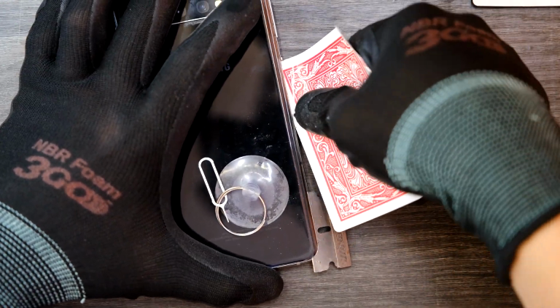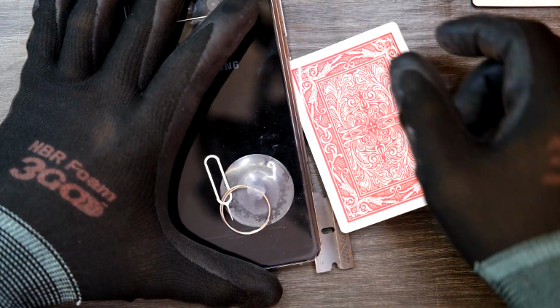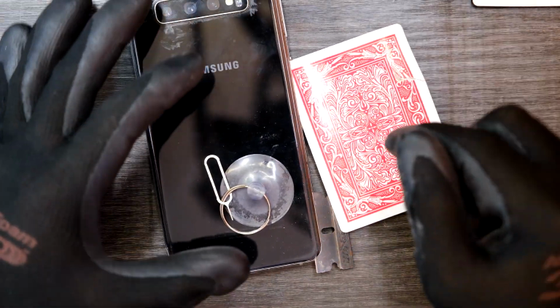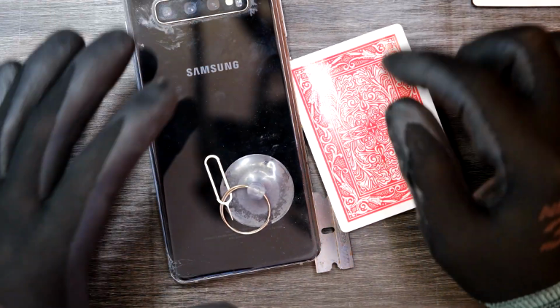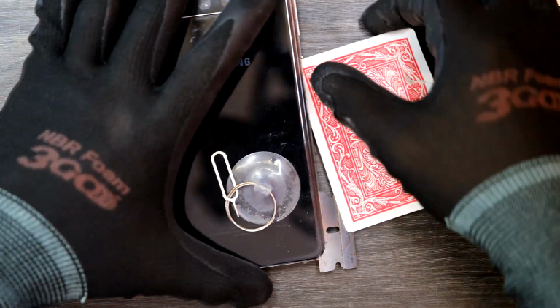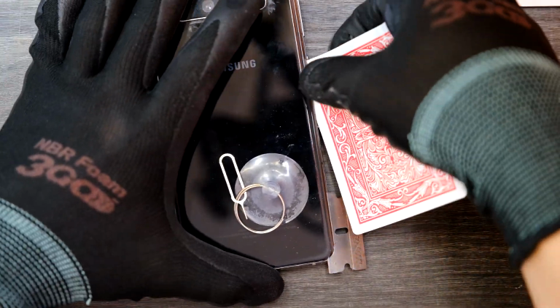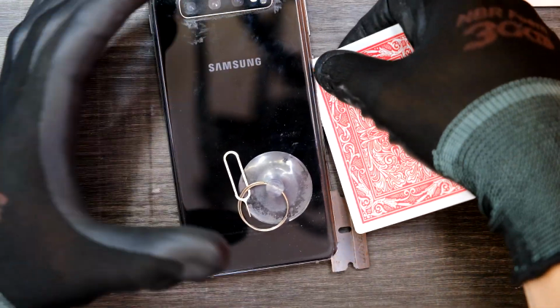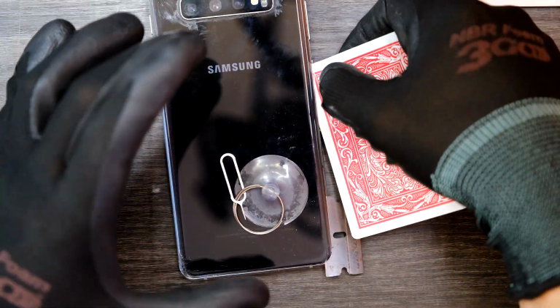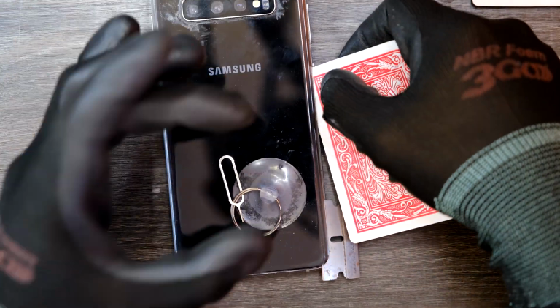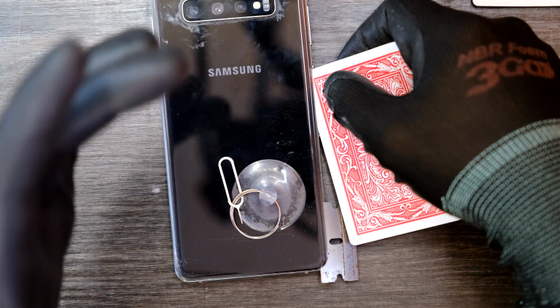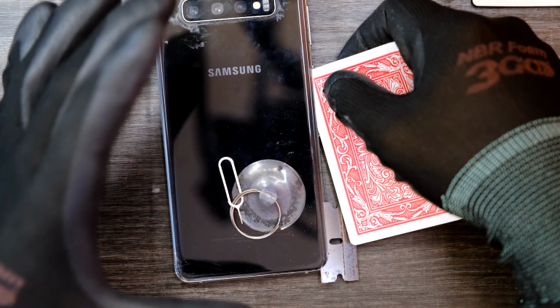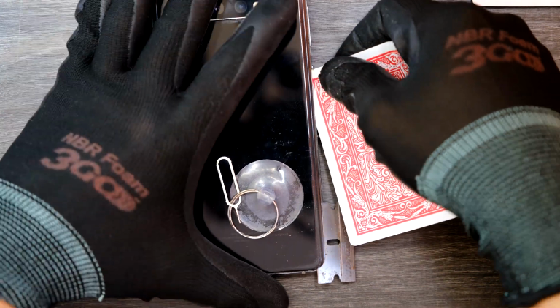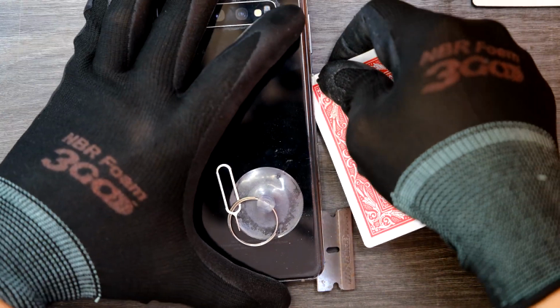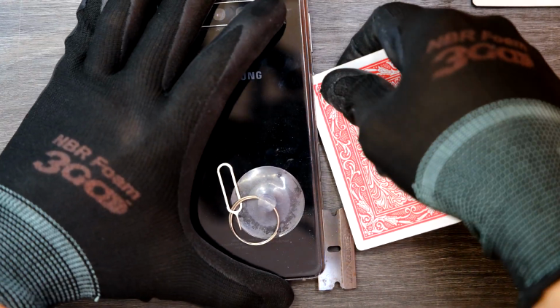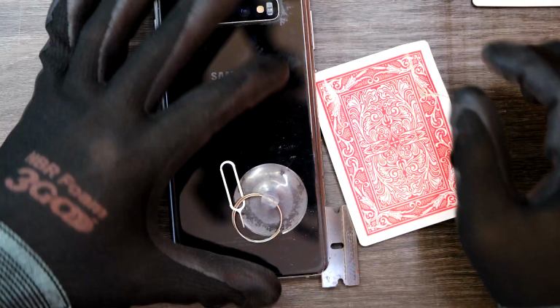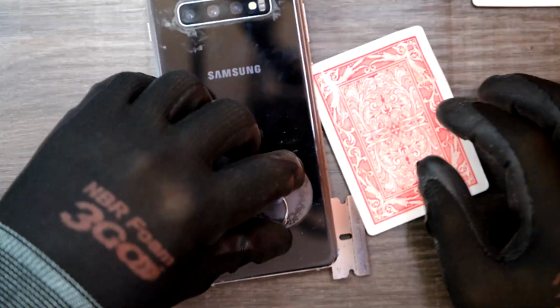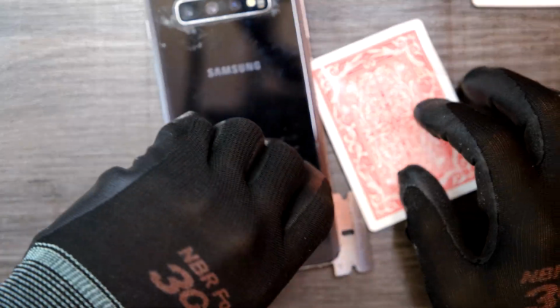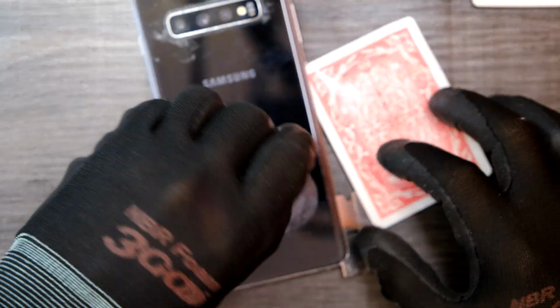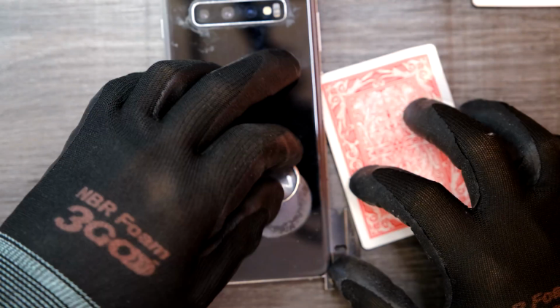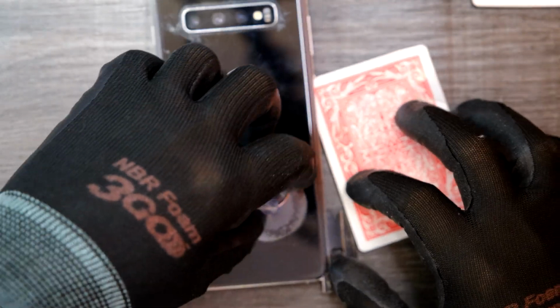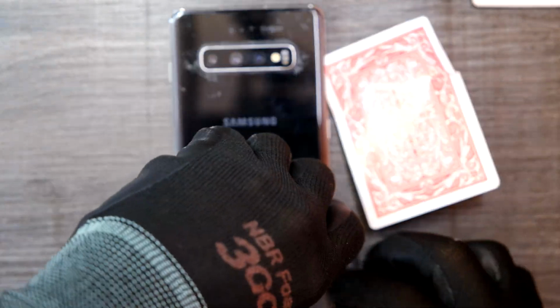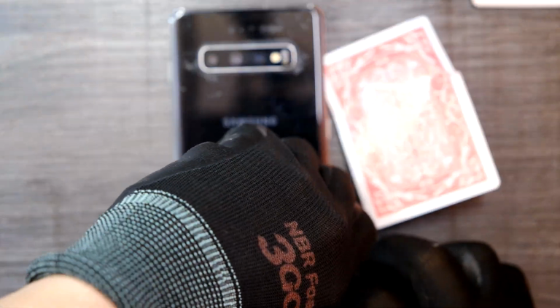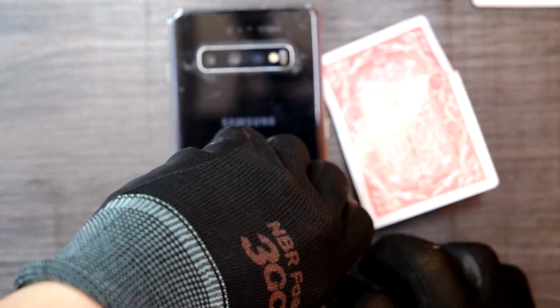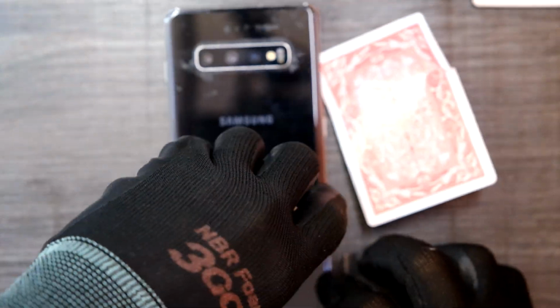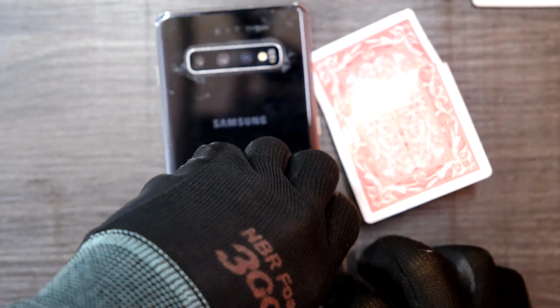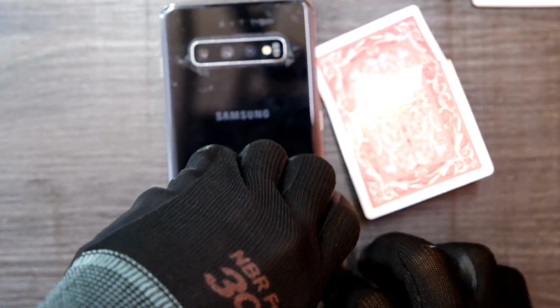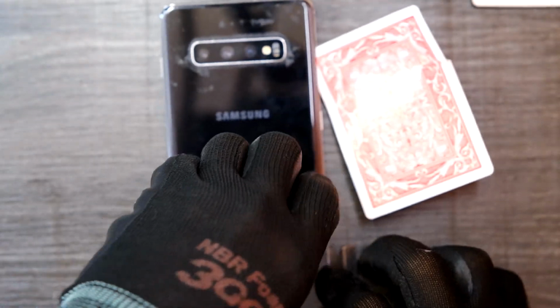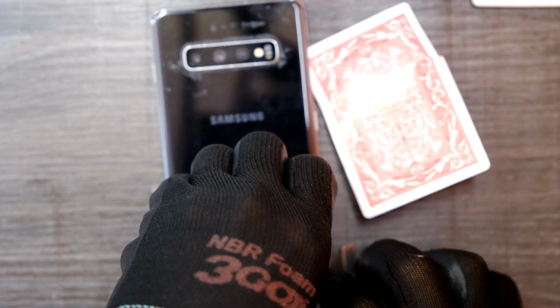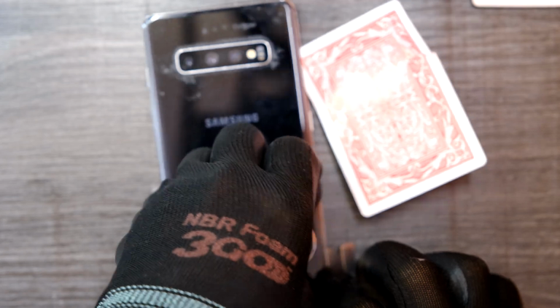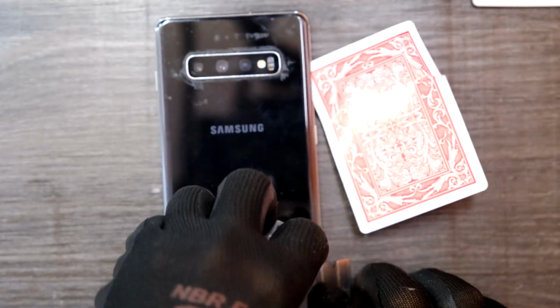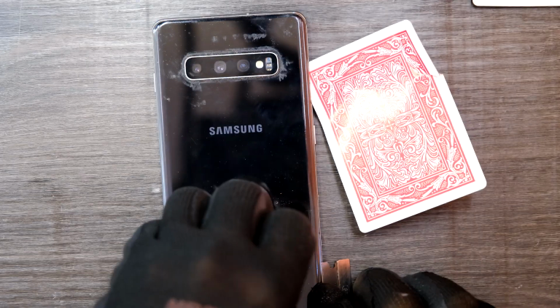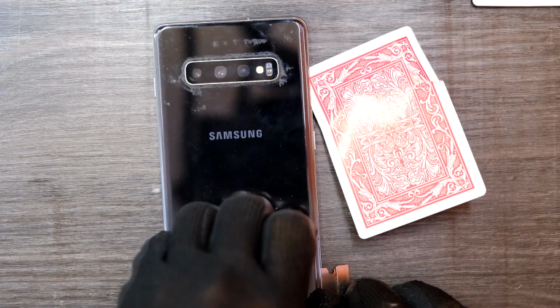If you go in too deep, you'll be damaging that wireless coil in the back. If you need more heat, use more heat — it always helps.